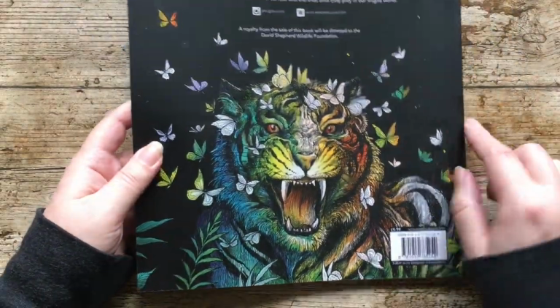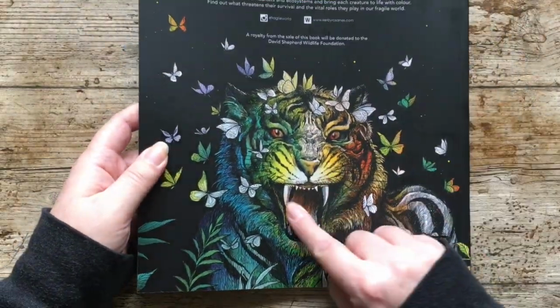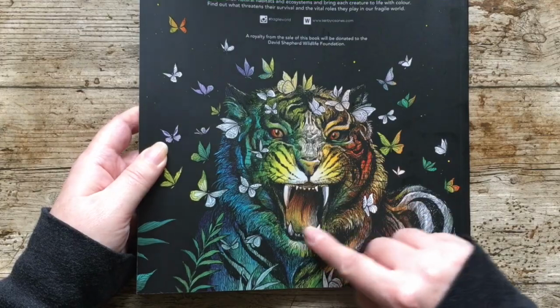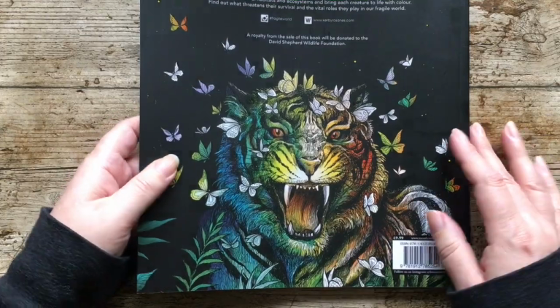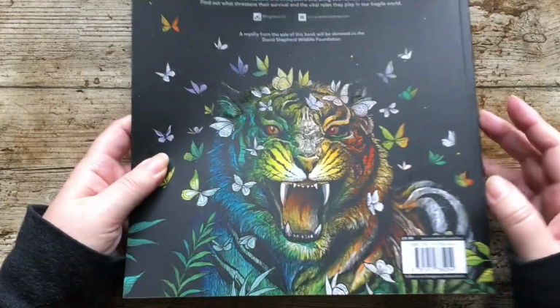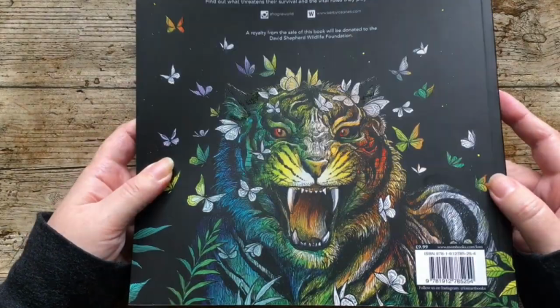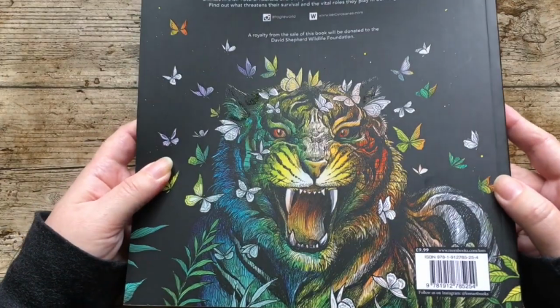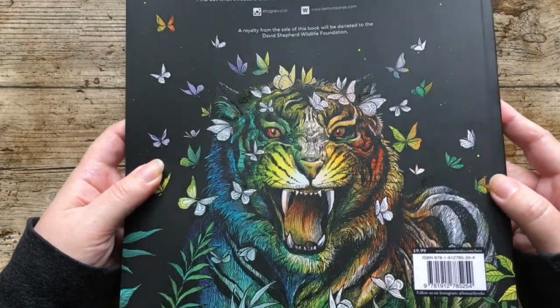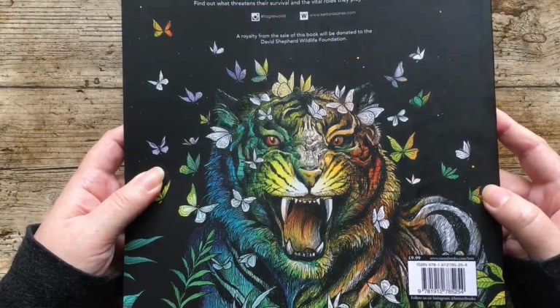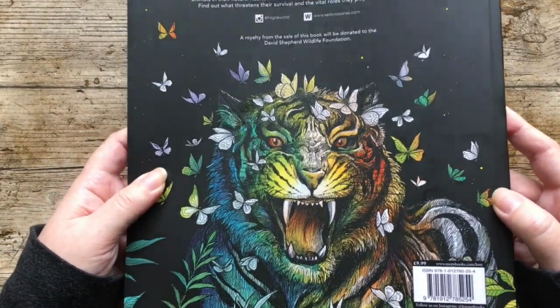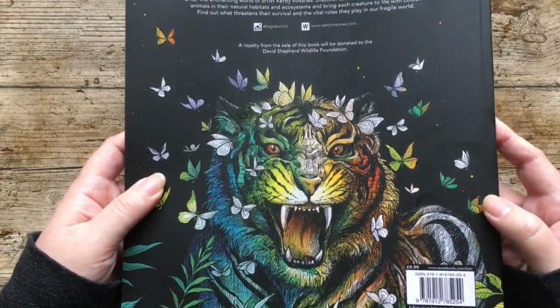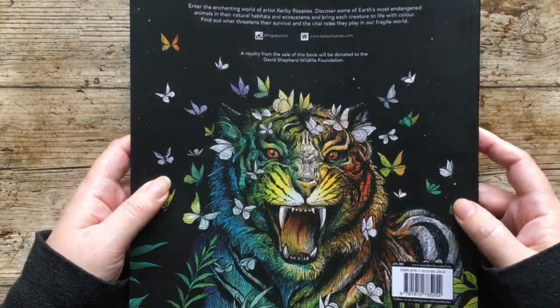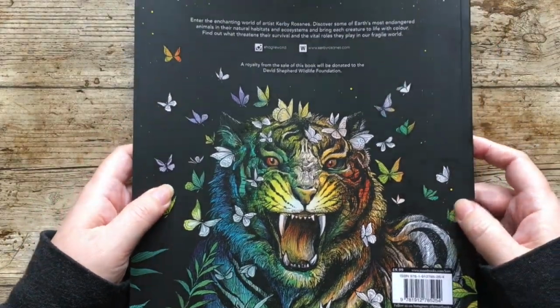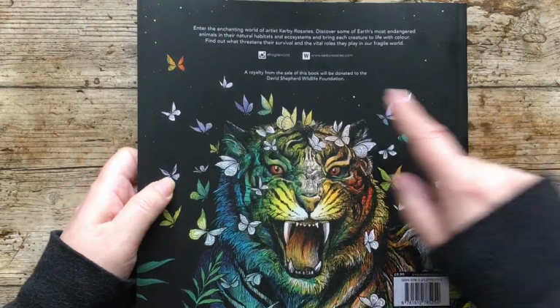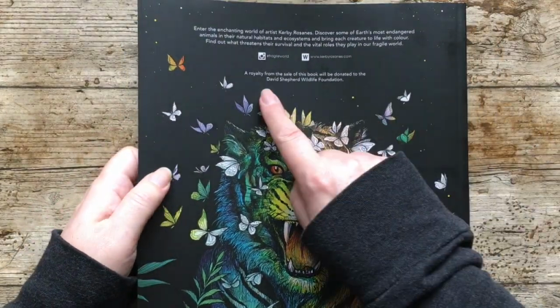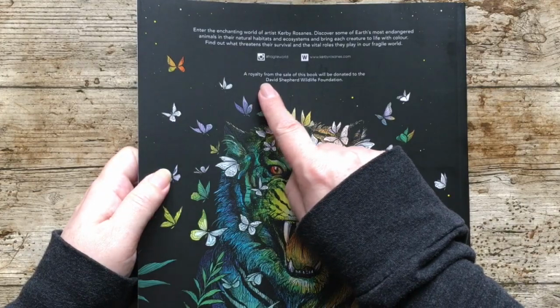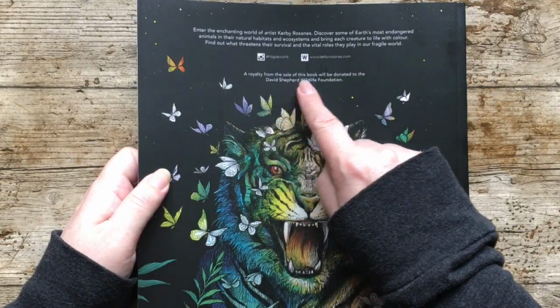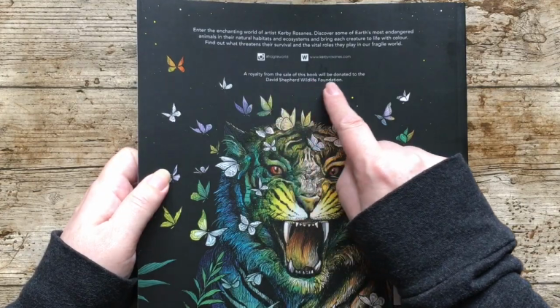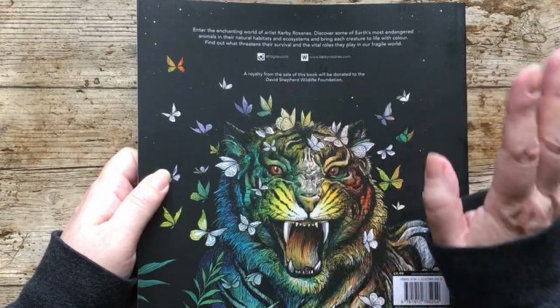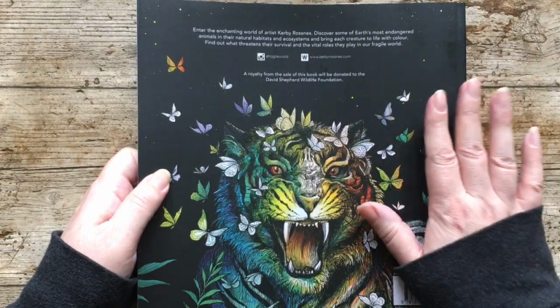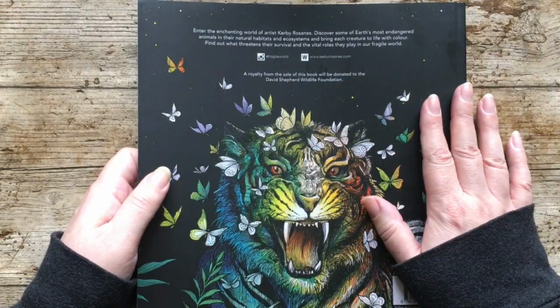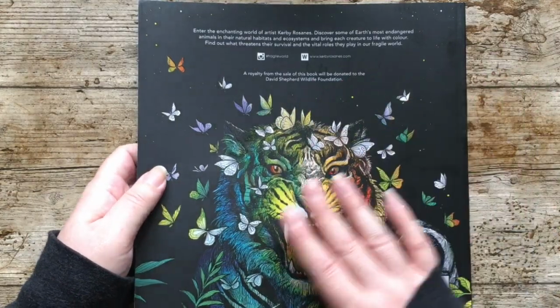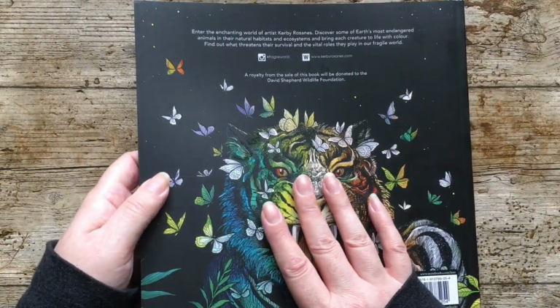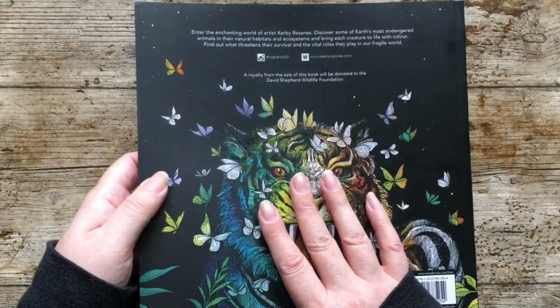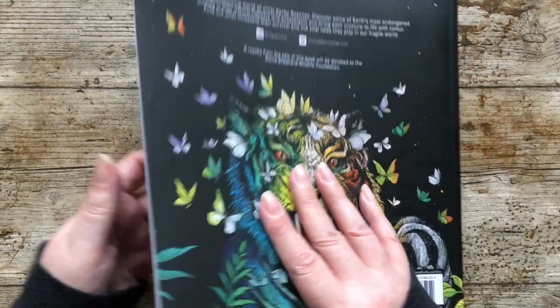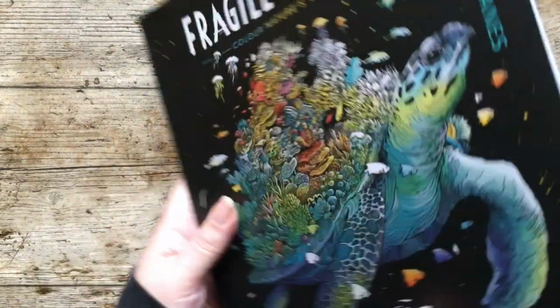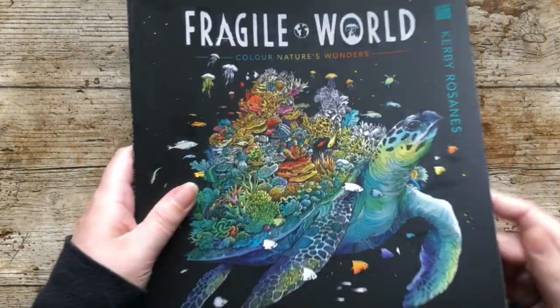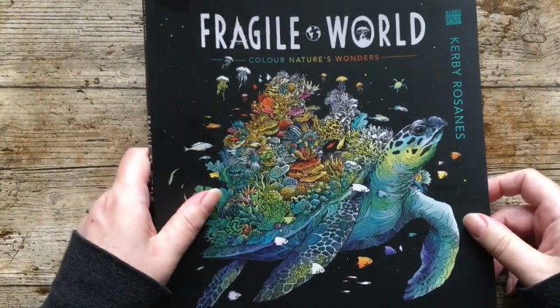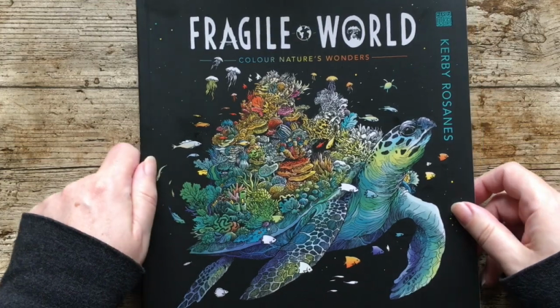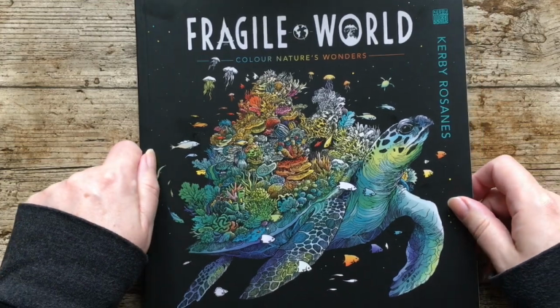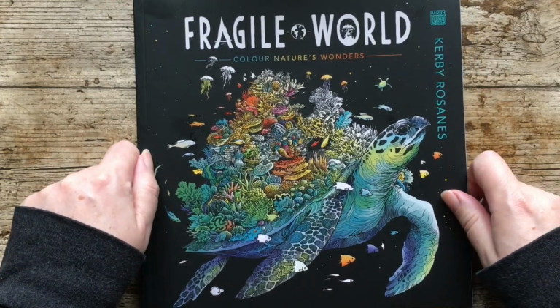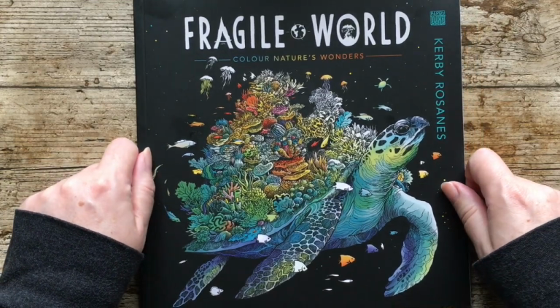This tiger is fab. And just a note as well — a royalty from the sale of this book will be donated to the David Shepard Wildlife Foundation. More about that inside.